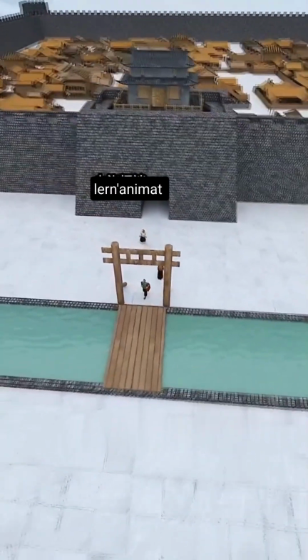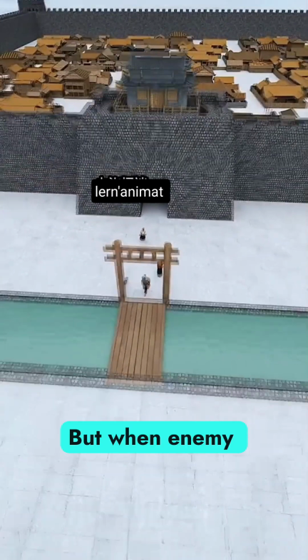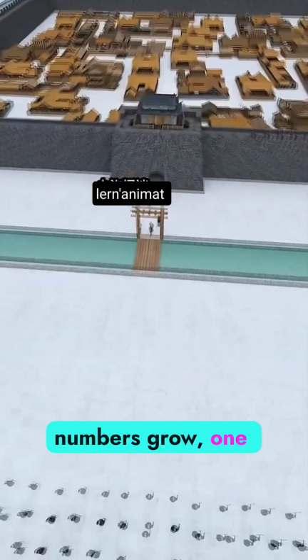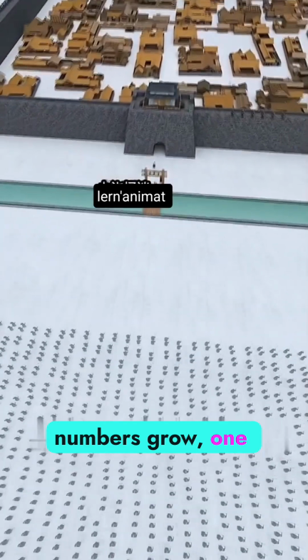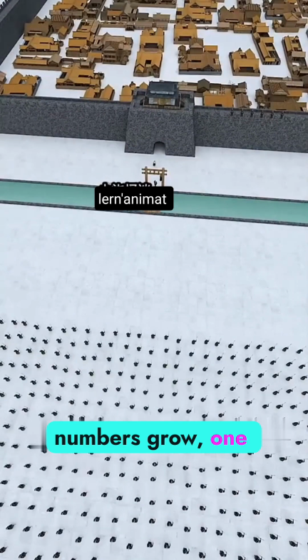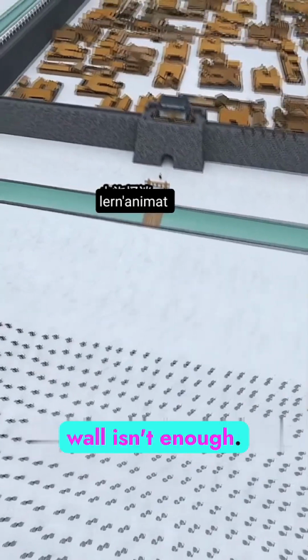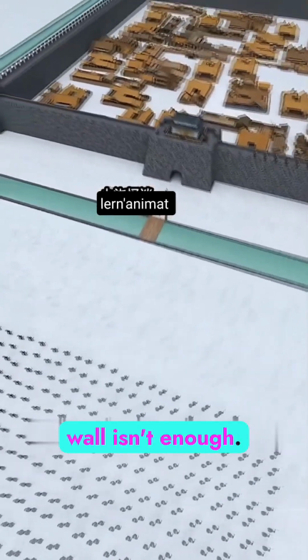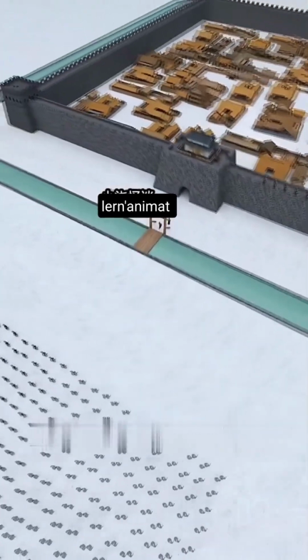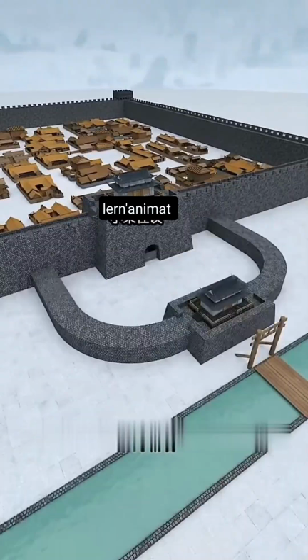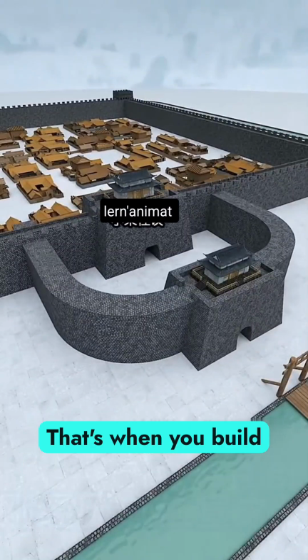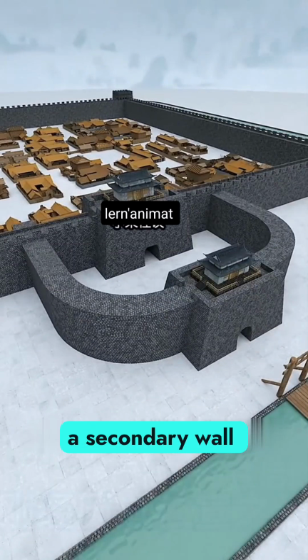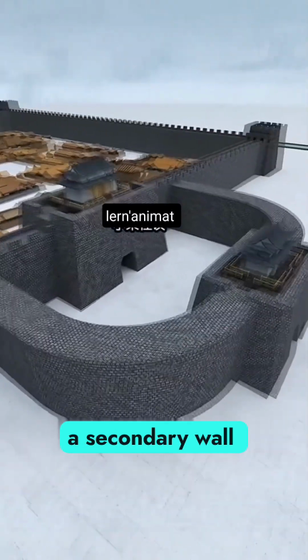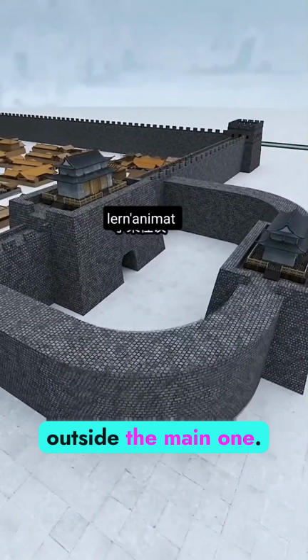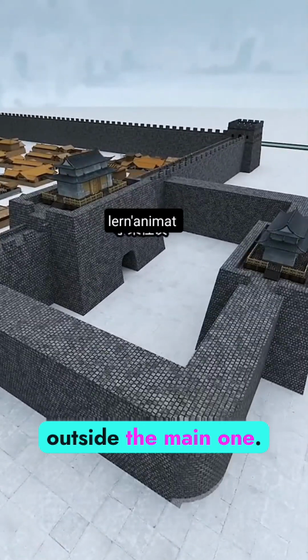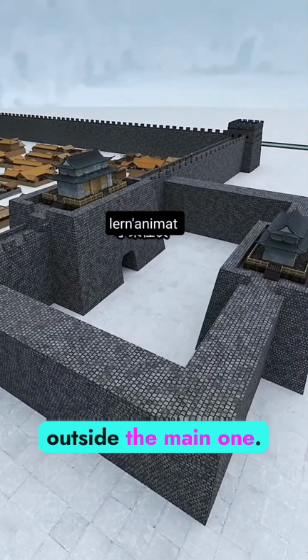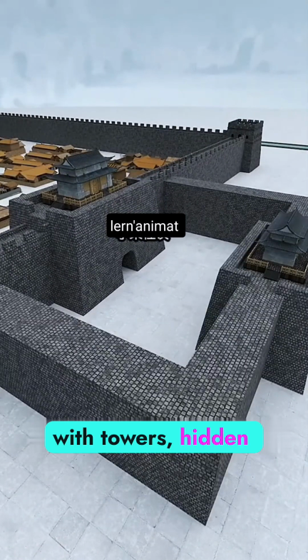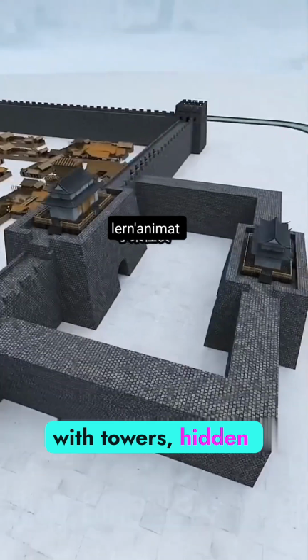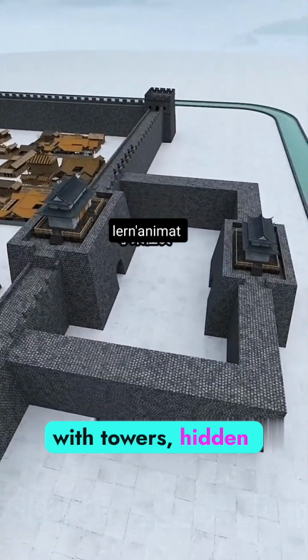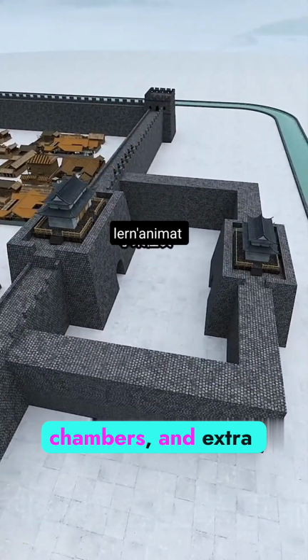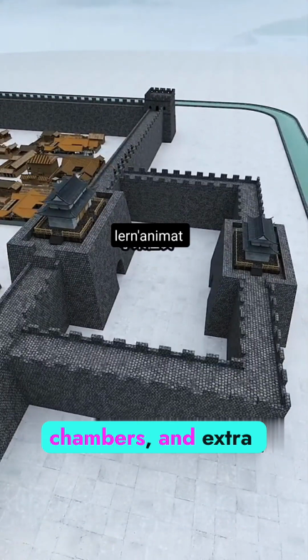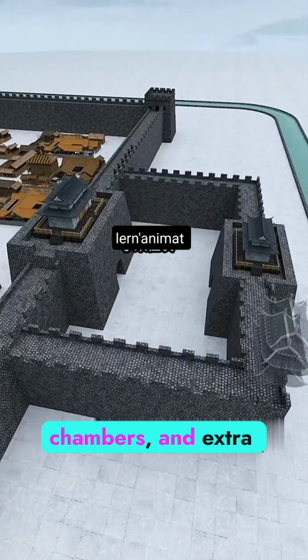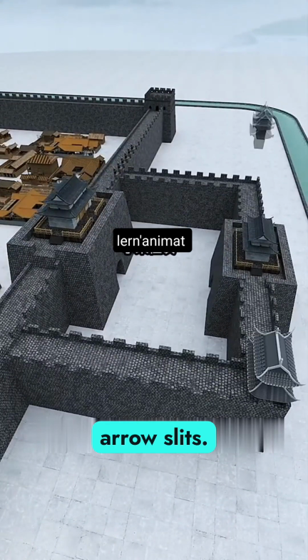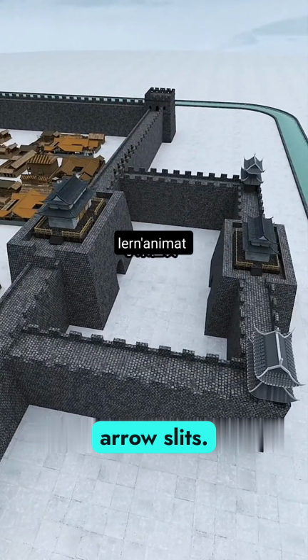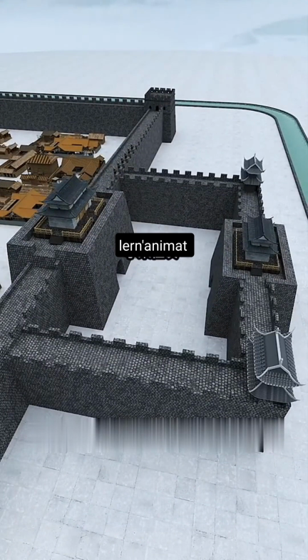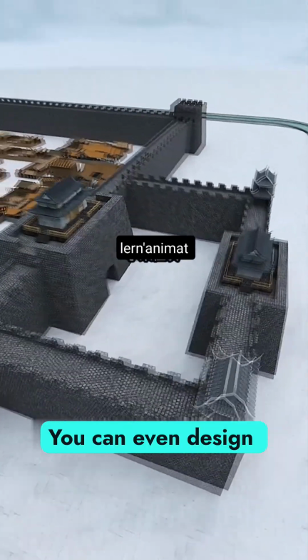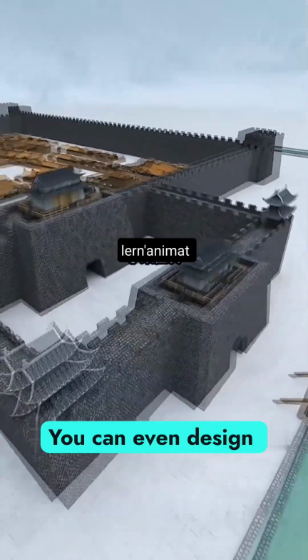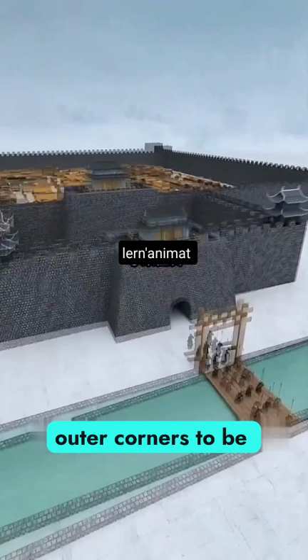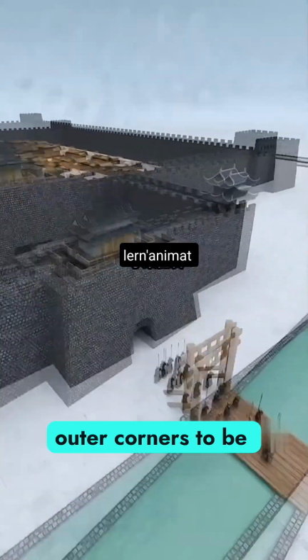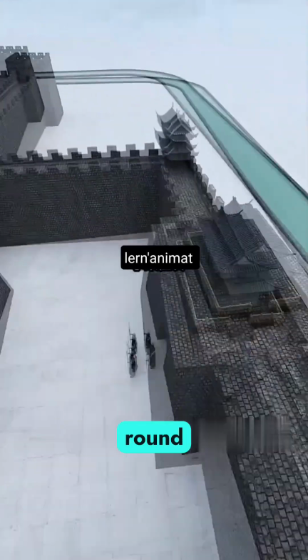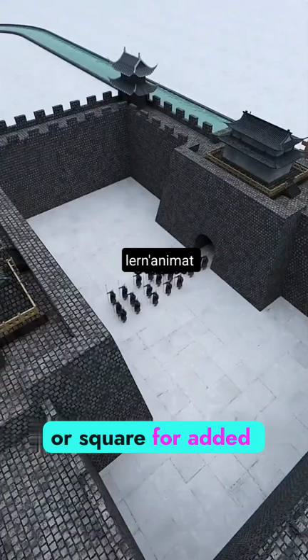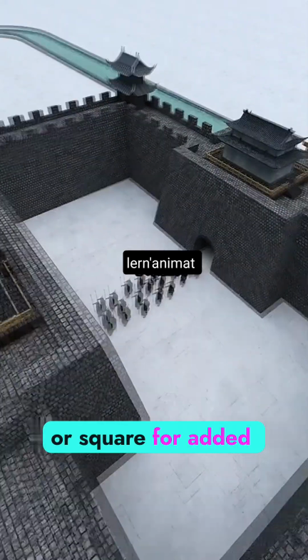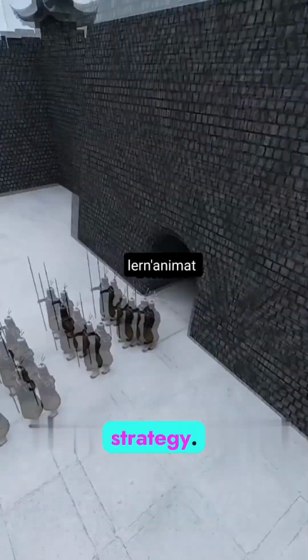But when enemy numbers grow, one wall isn't enough. That's when you build a secondary wall outside the main one, with towers, hidden chambers, and extra arrow slits. You can even design outer corners to be round or square for added strategy.